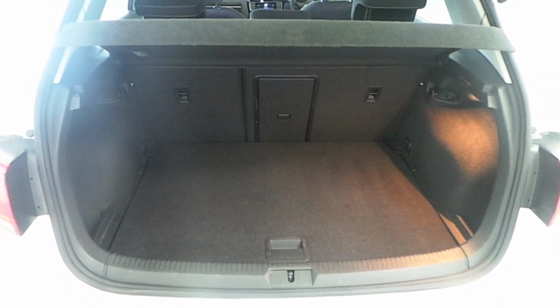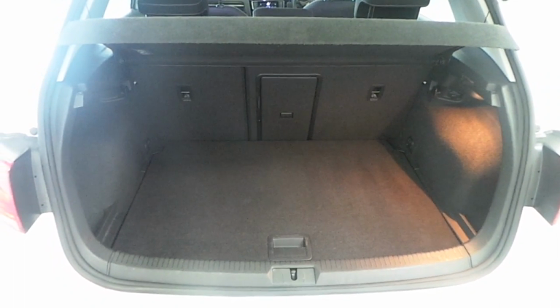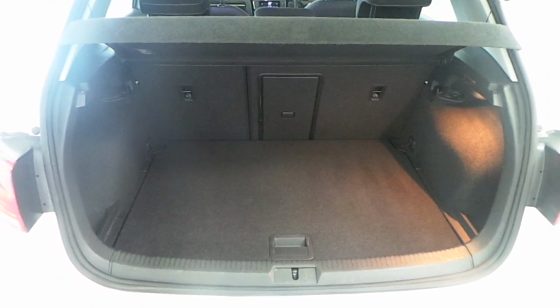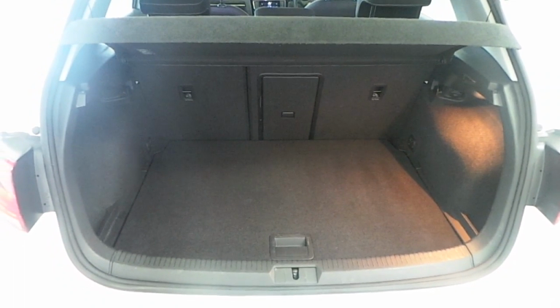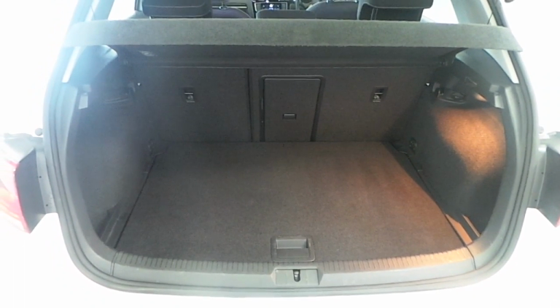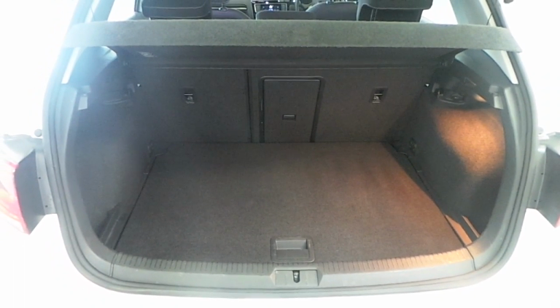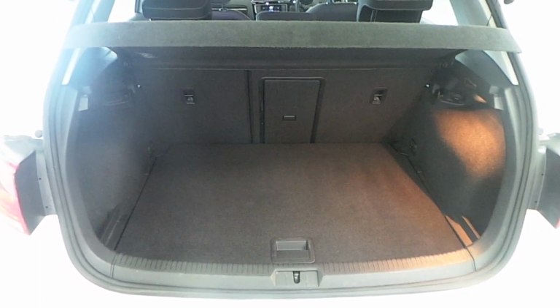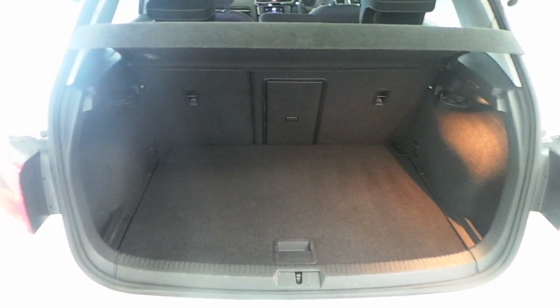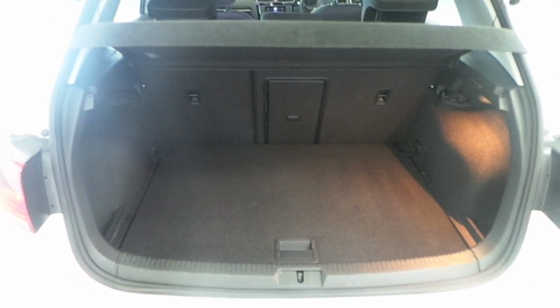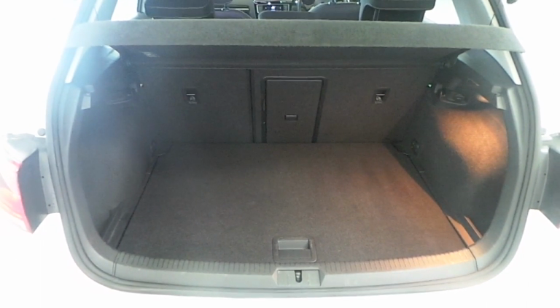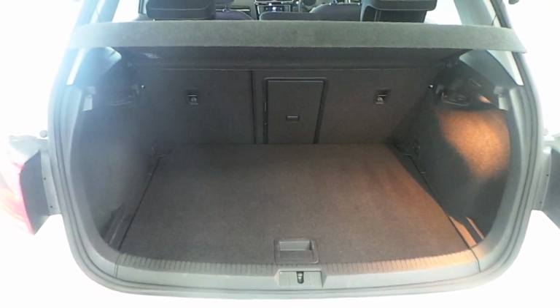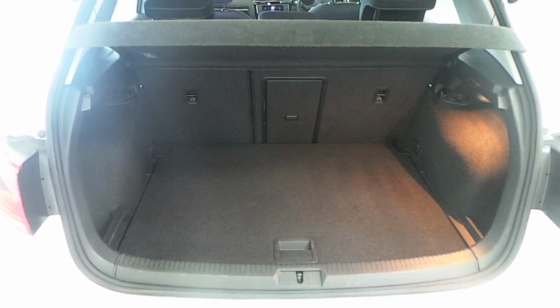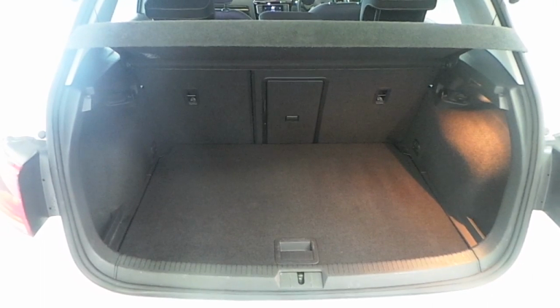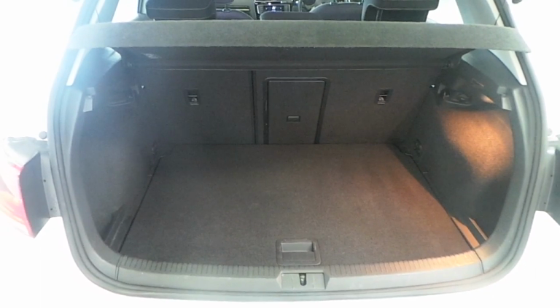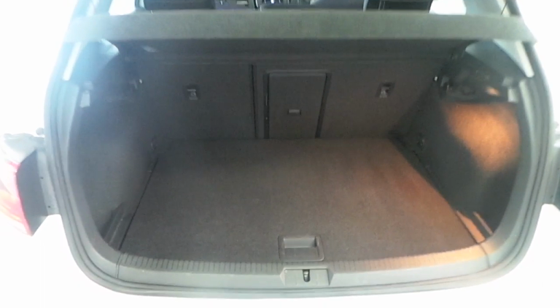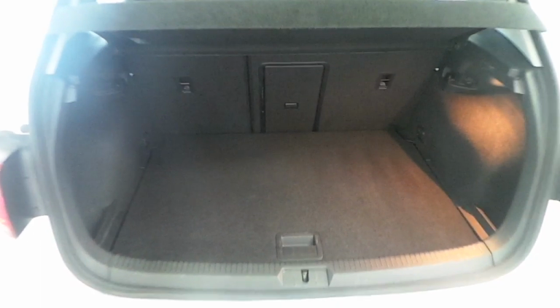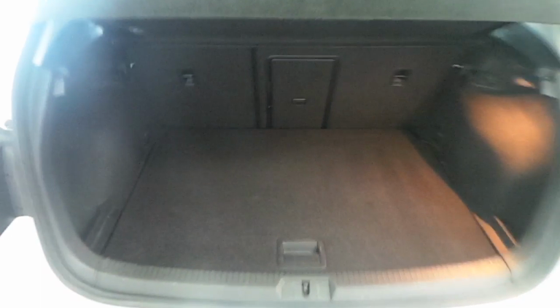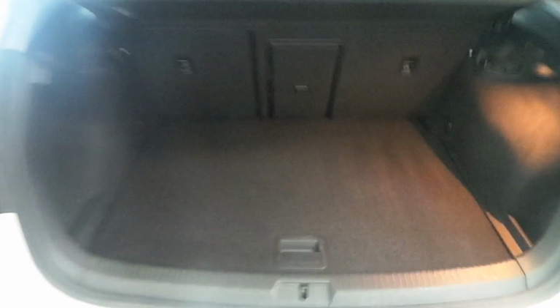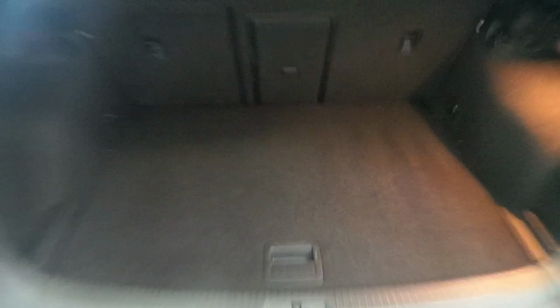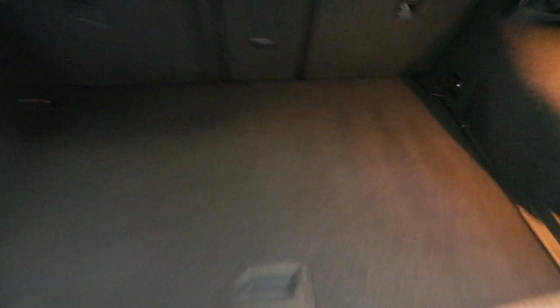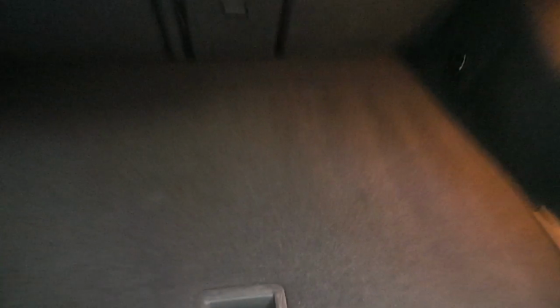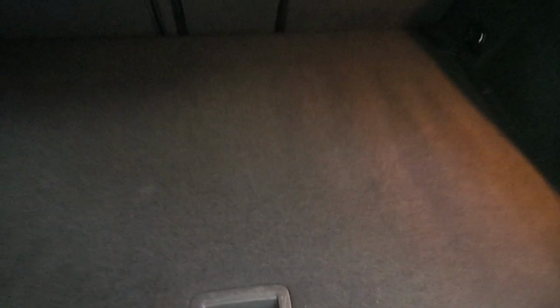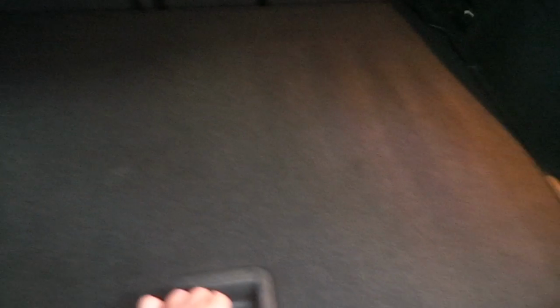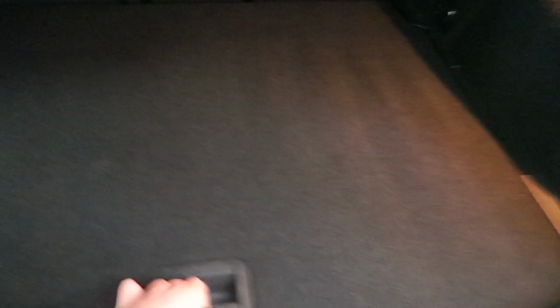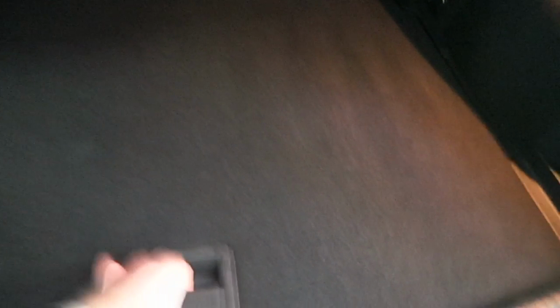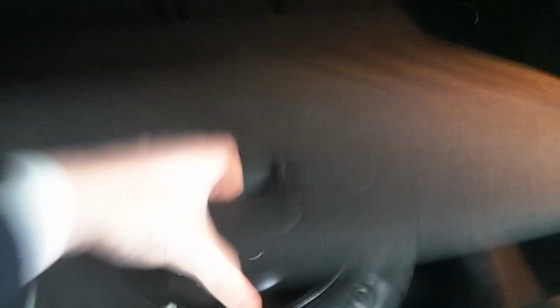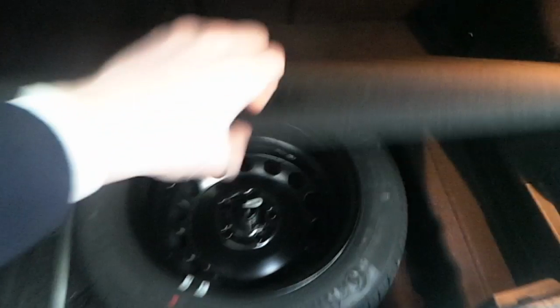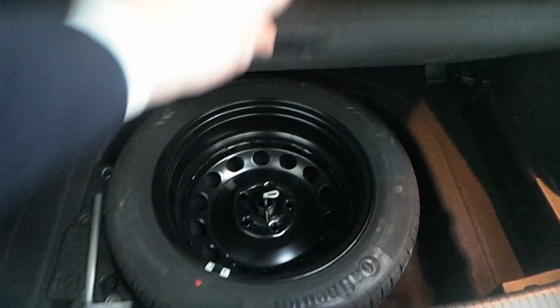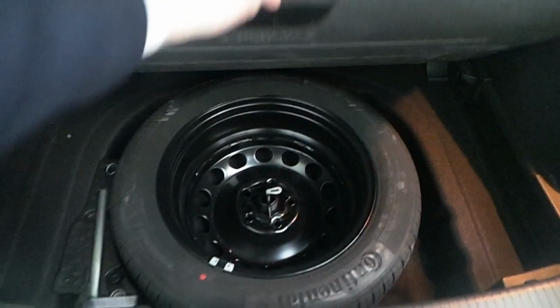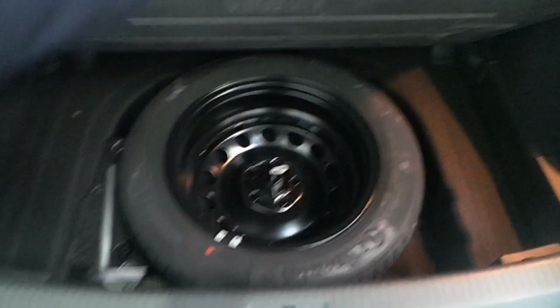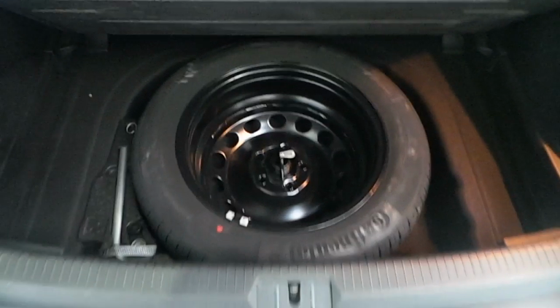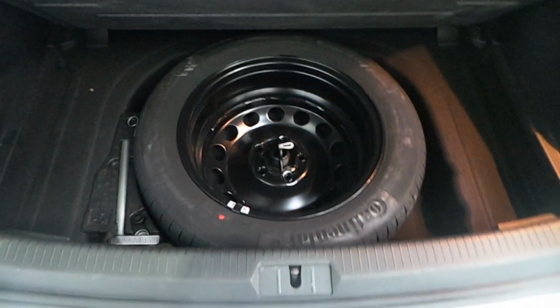The Golf features a large rear boot with folding rear seats. It also comes with a tool kit and a spare wheel.